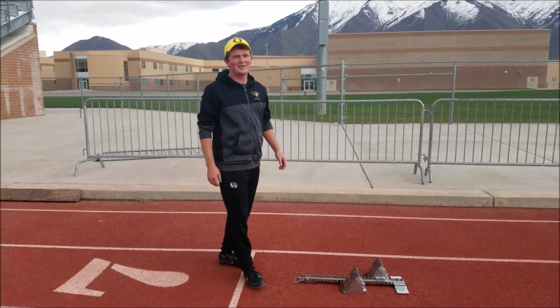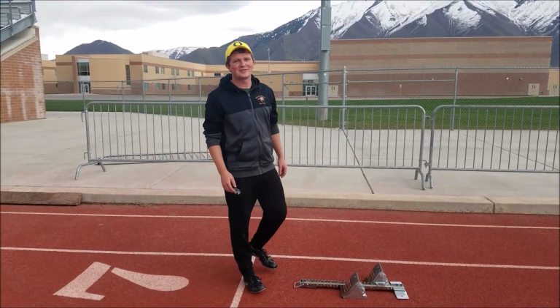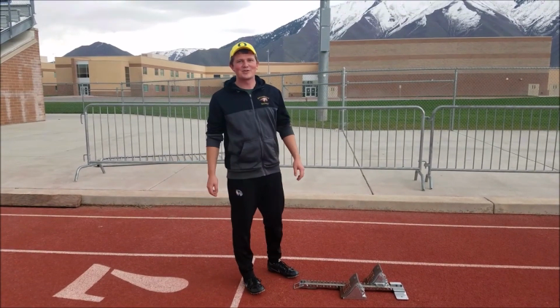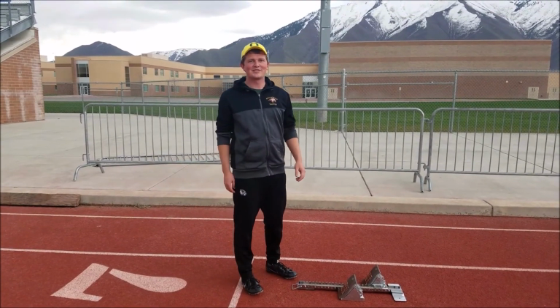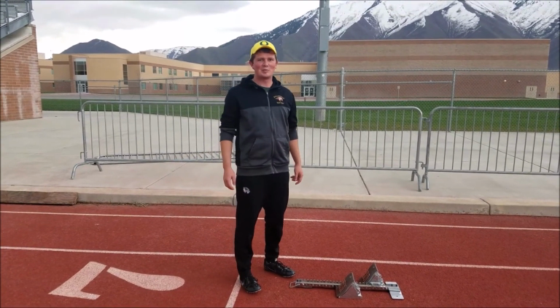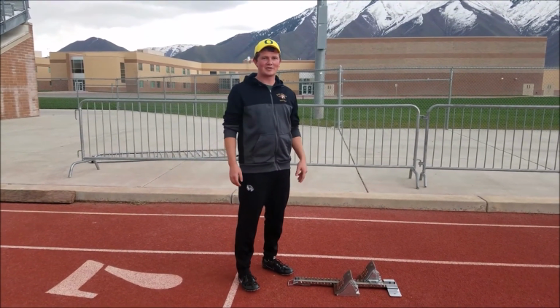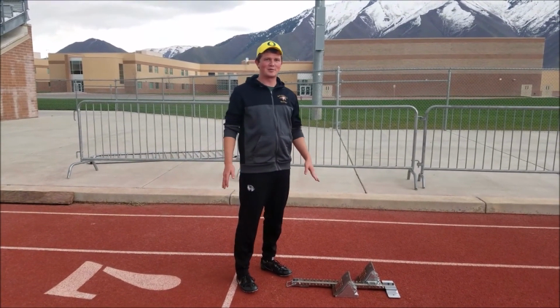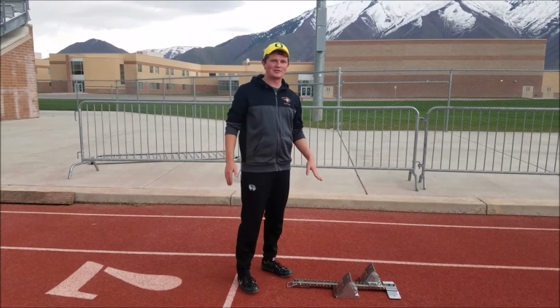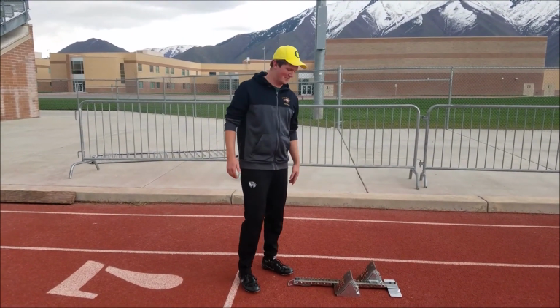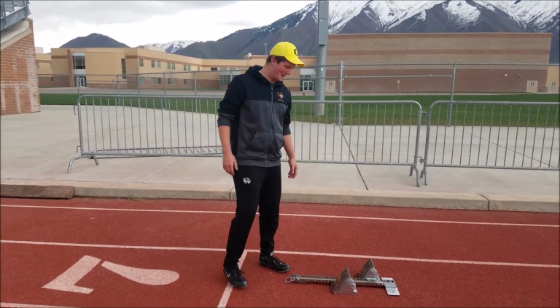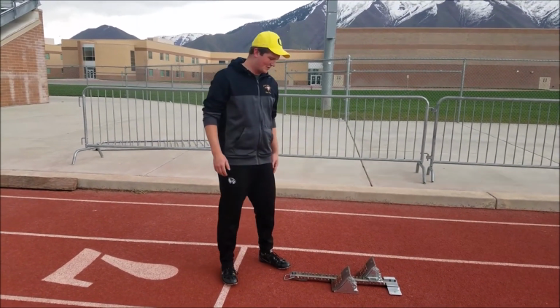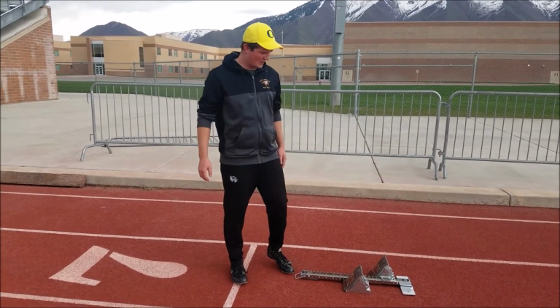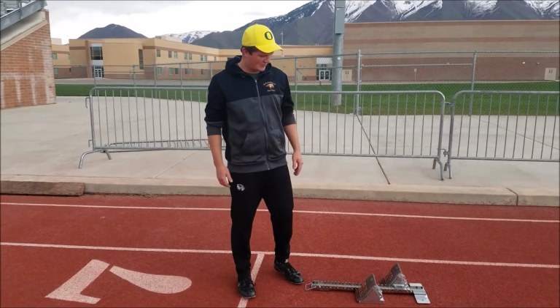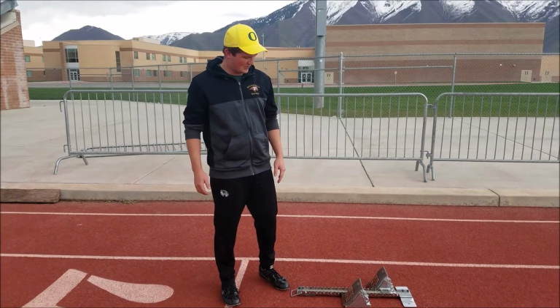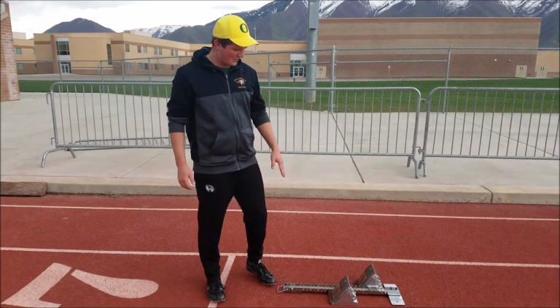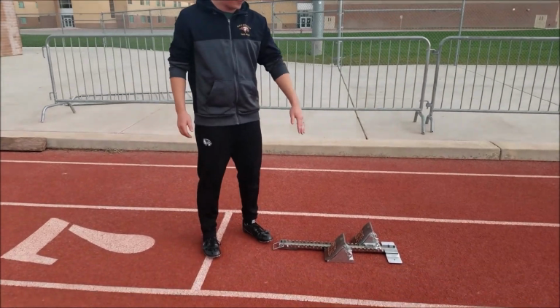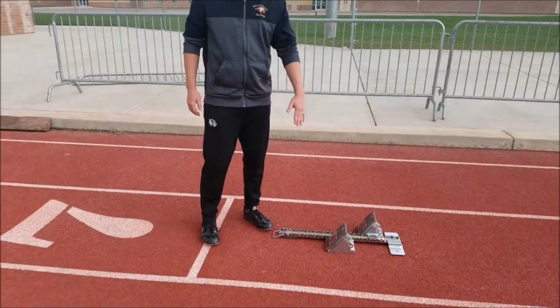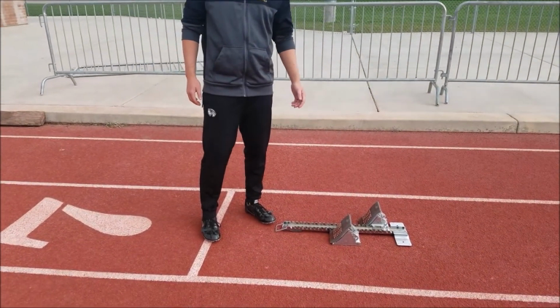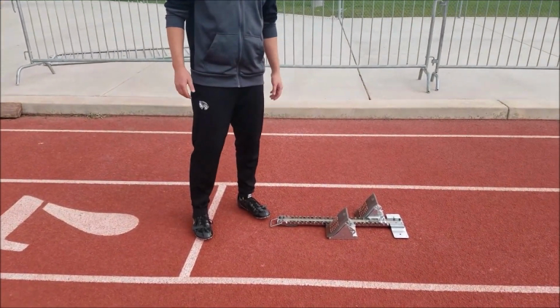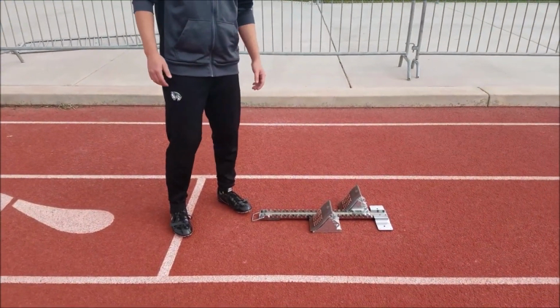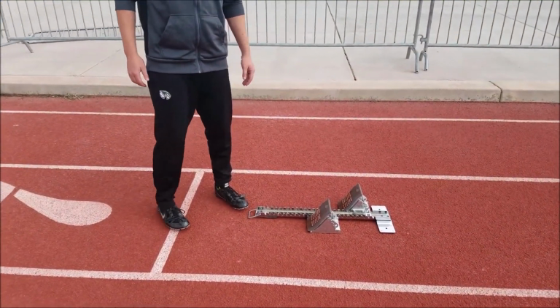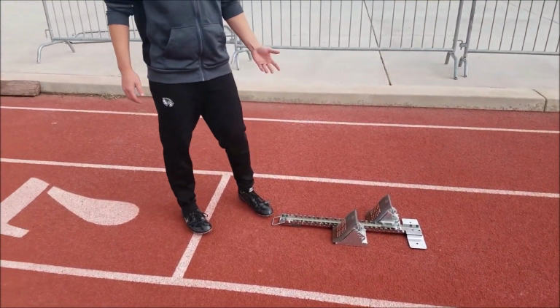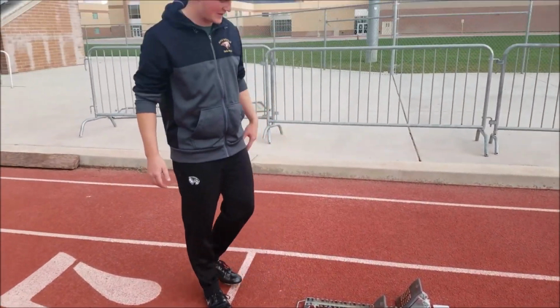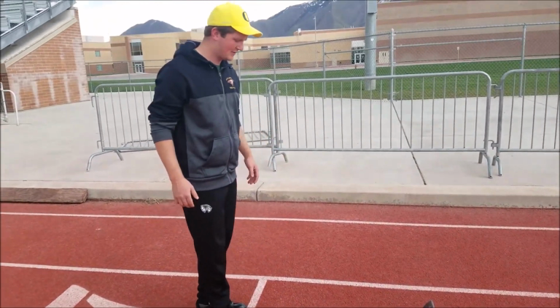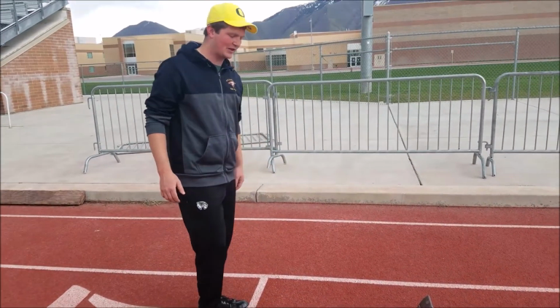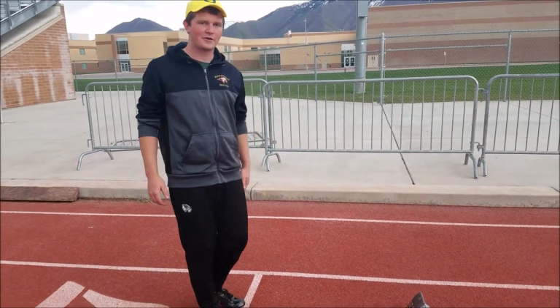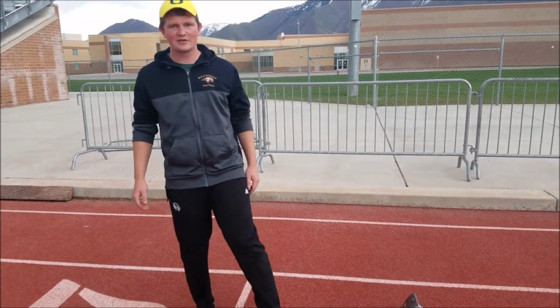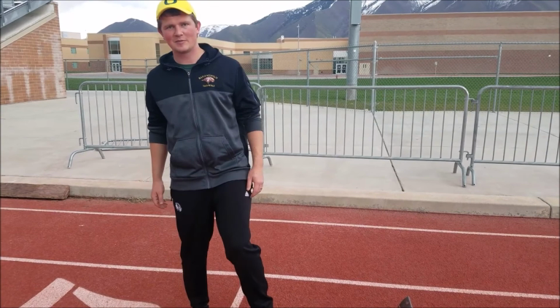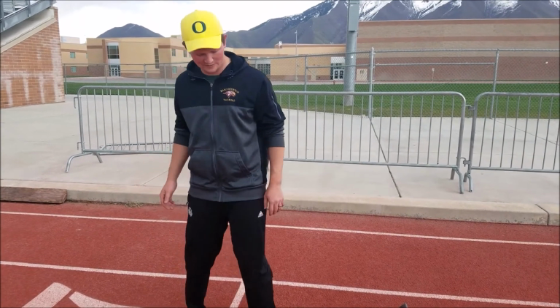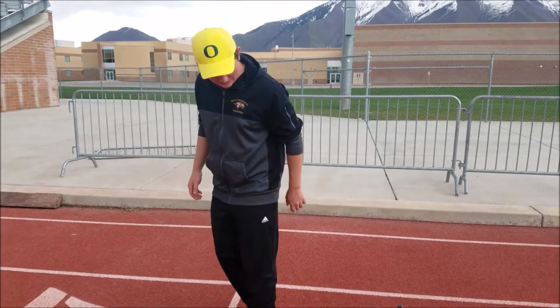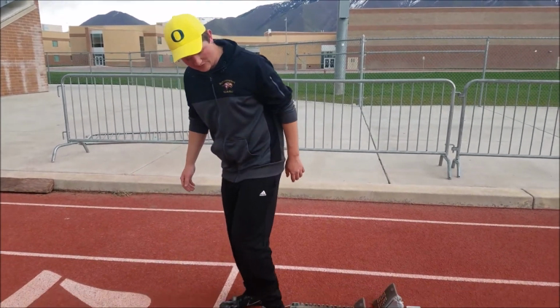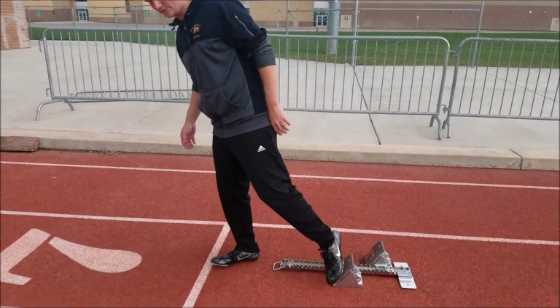Alright guys, I'm going to show you how to set up your blocks for your sprint races. What you want to do is you want your power foot forward. When I'm doing it, my left foot is my power leg, so it would be this one.